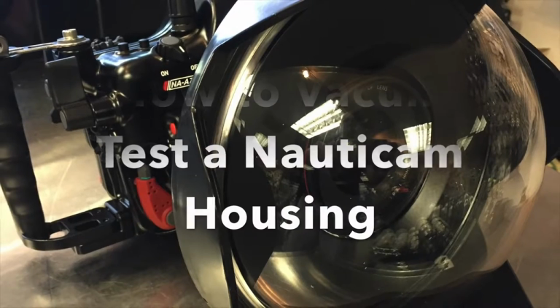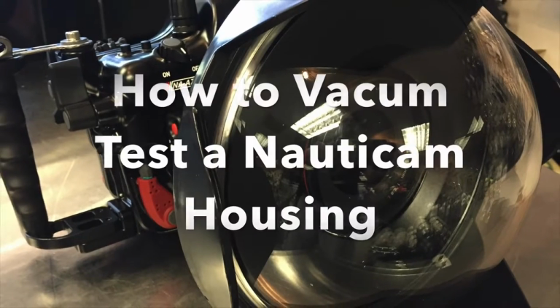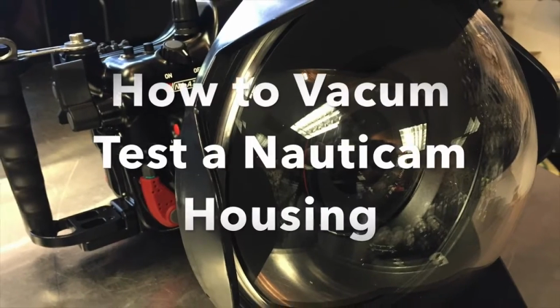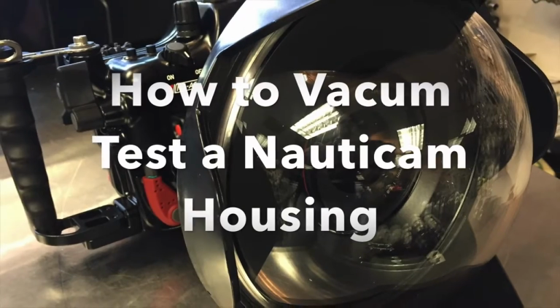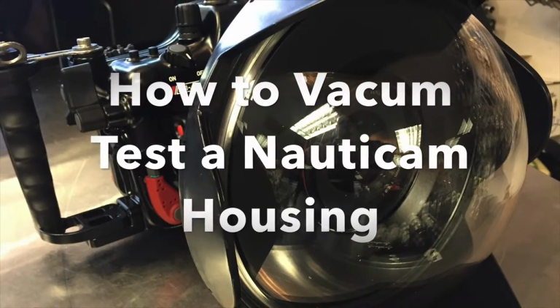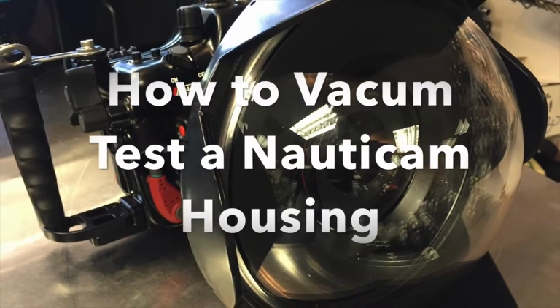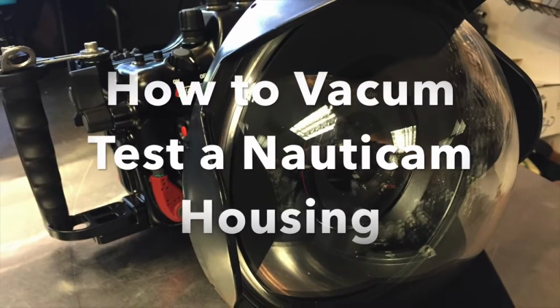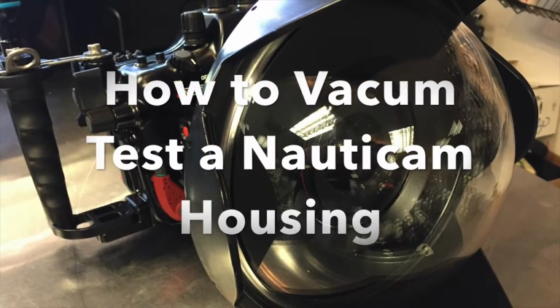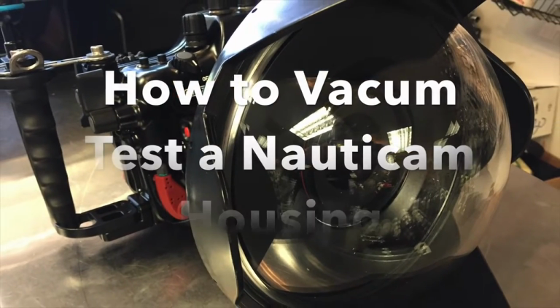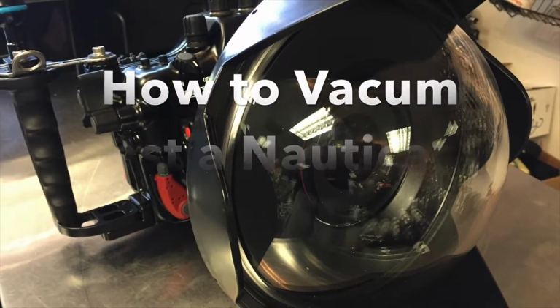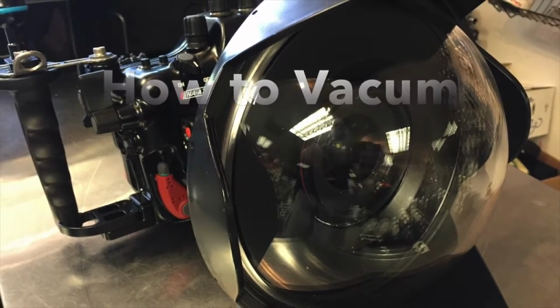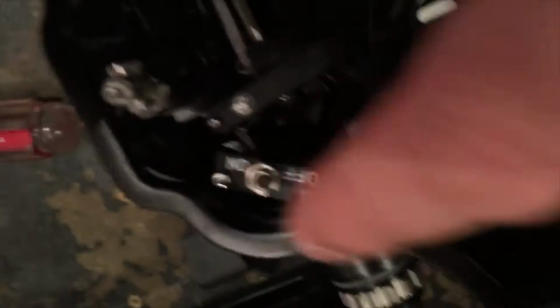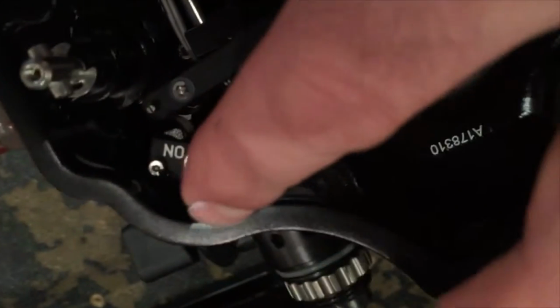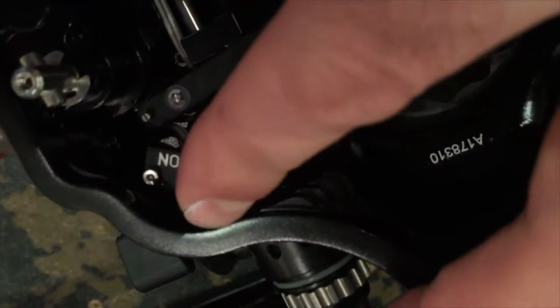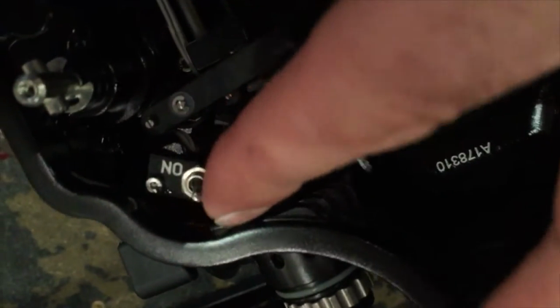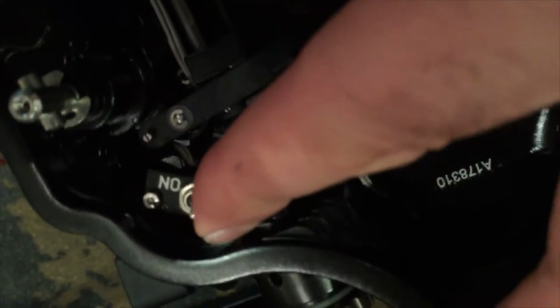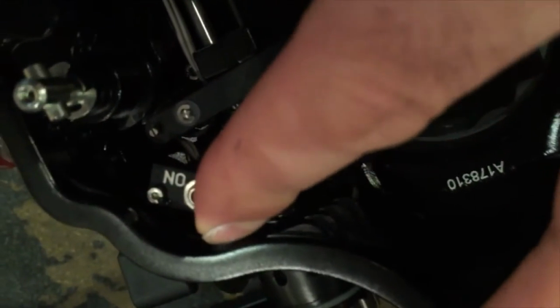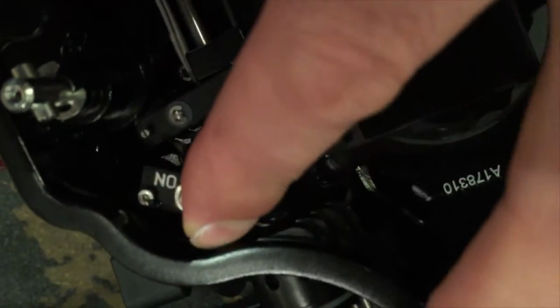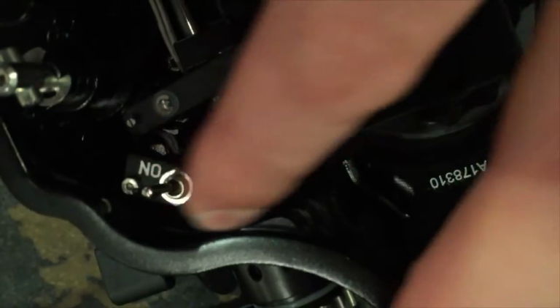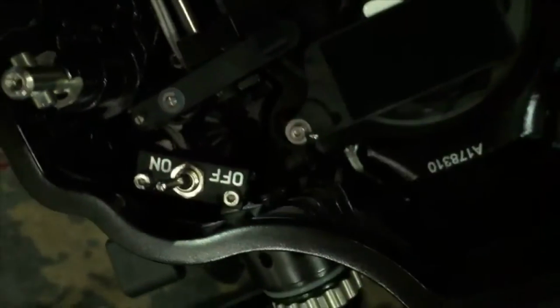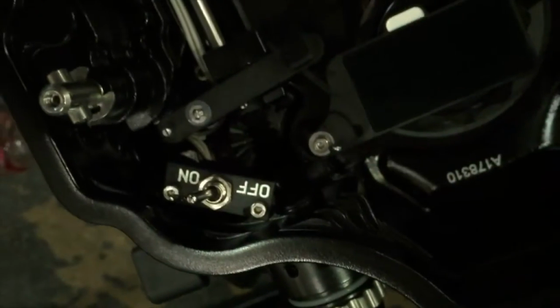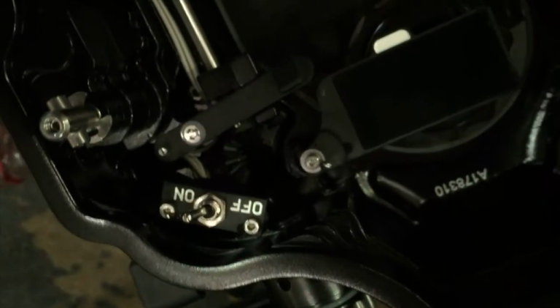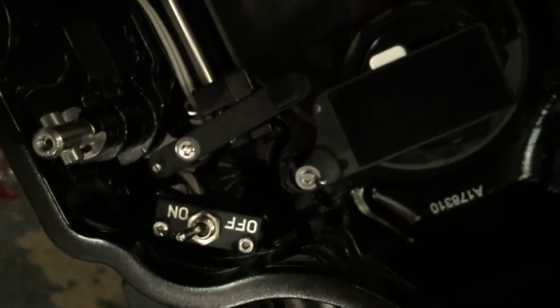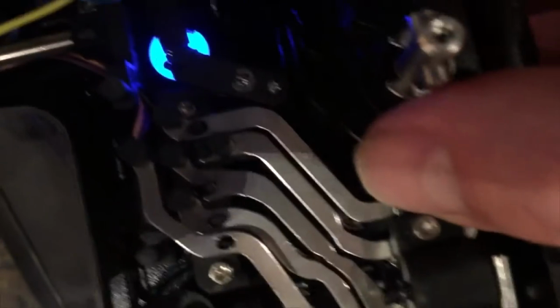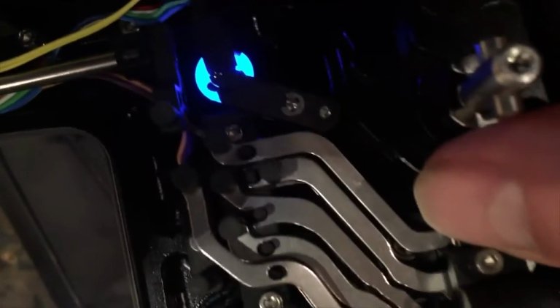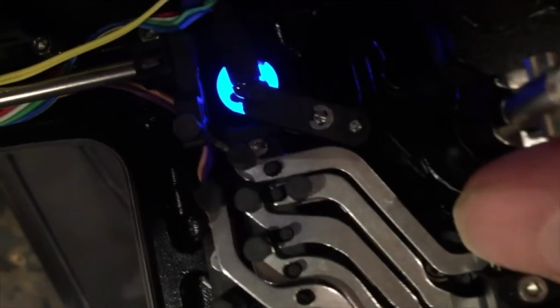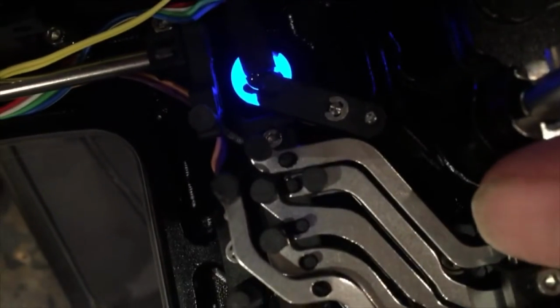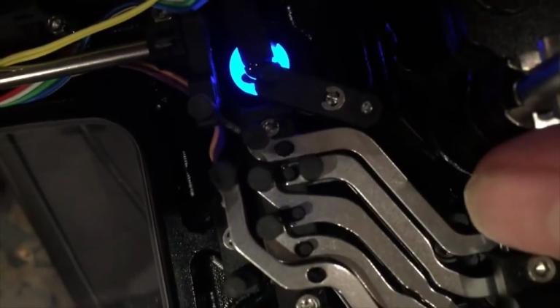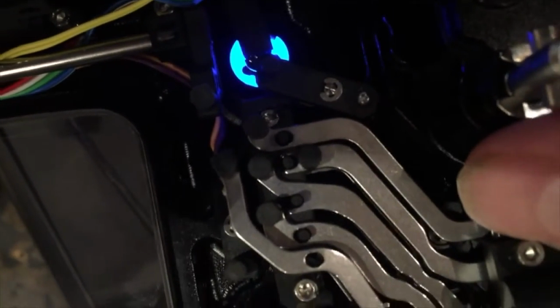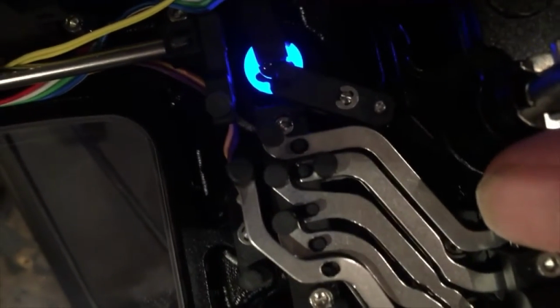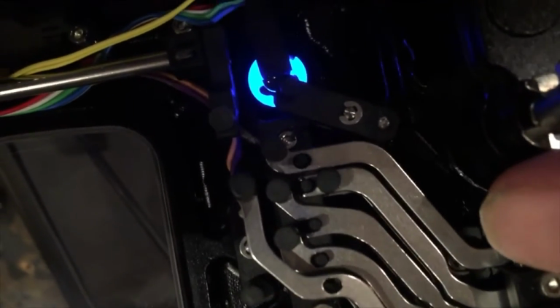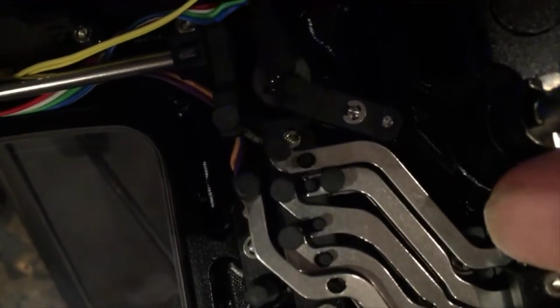I'm going to do a vacuum check on a Nauticam housing — this one happens to be for an A7S. Switch on the circuitry and look for the blue blinking light or a blue solid light.